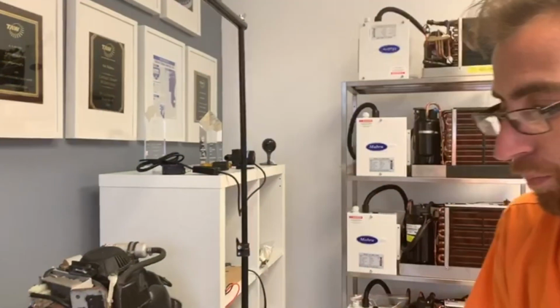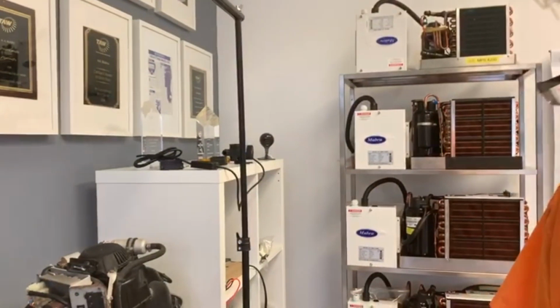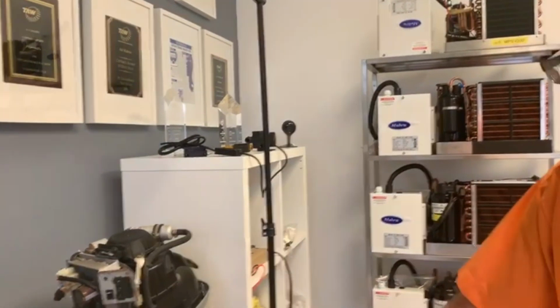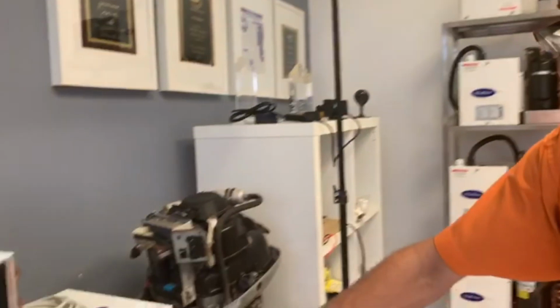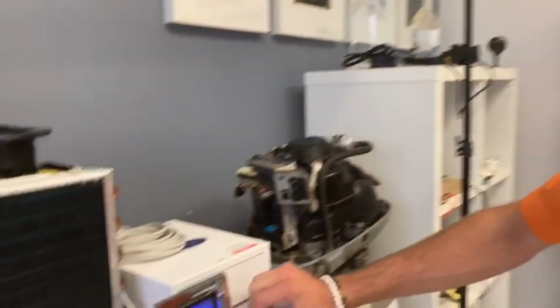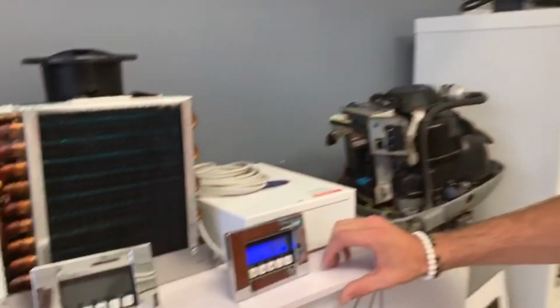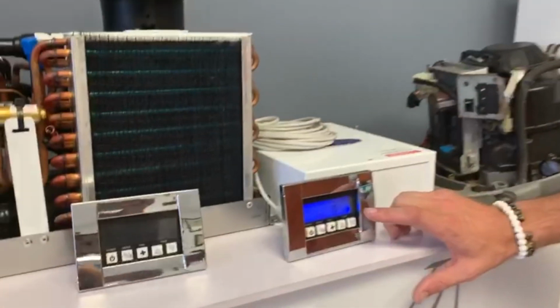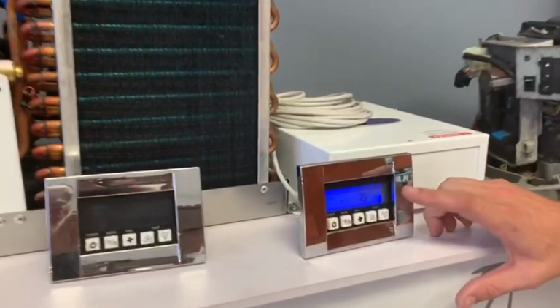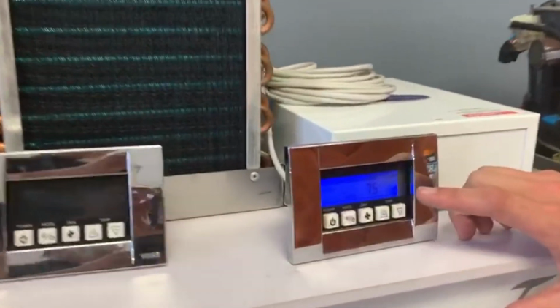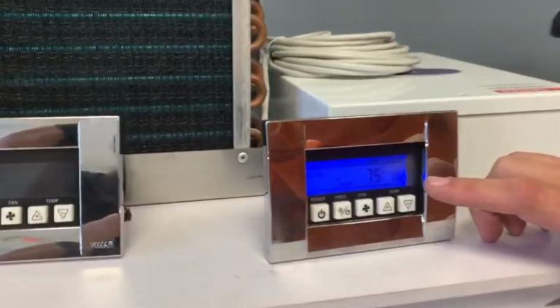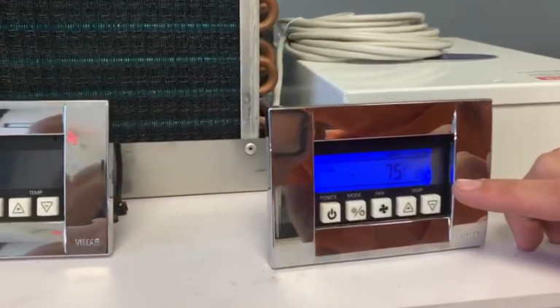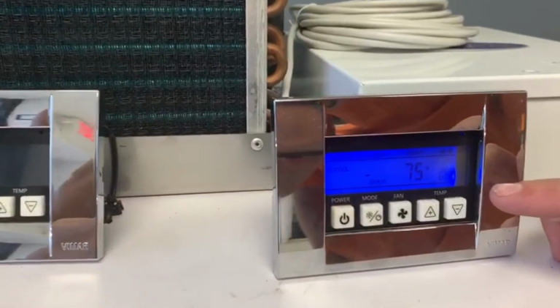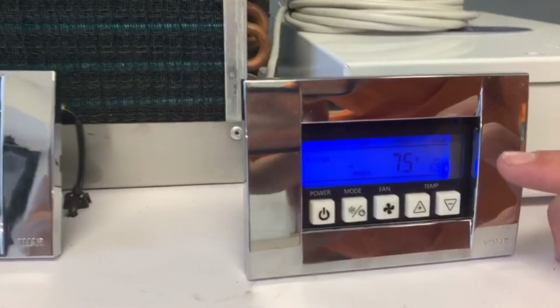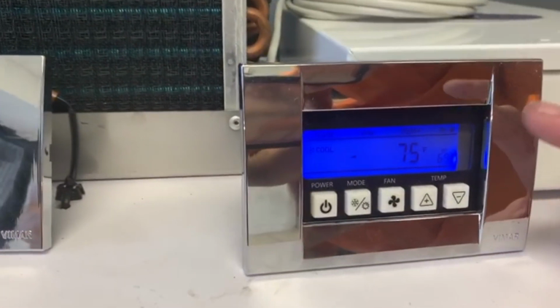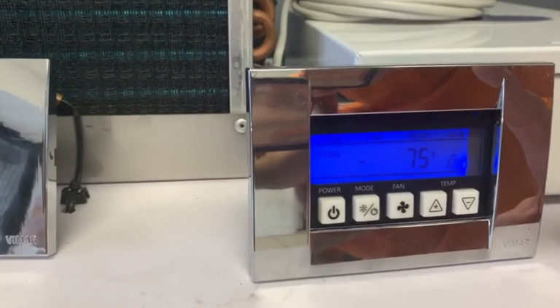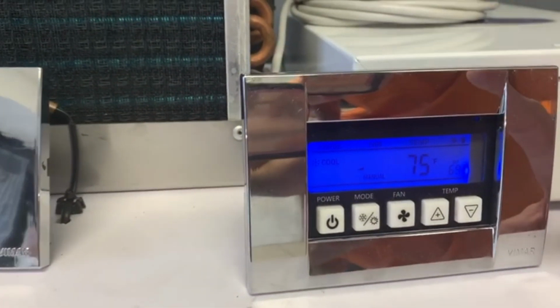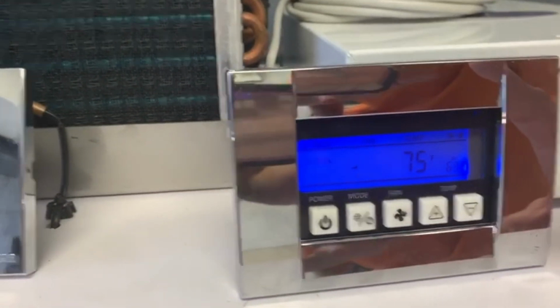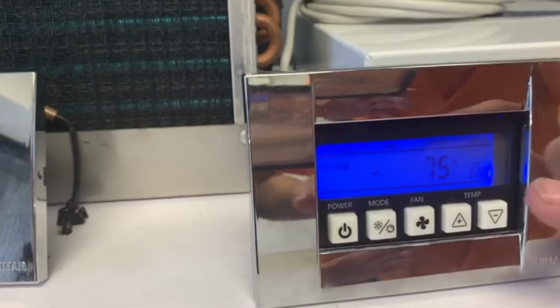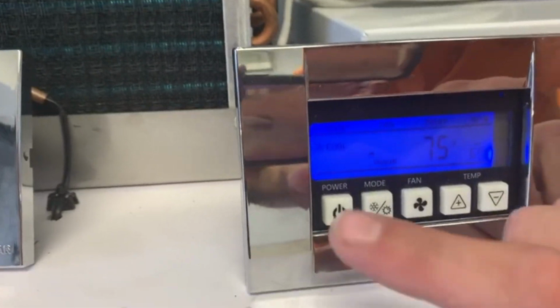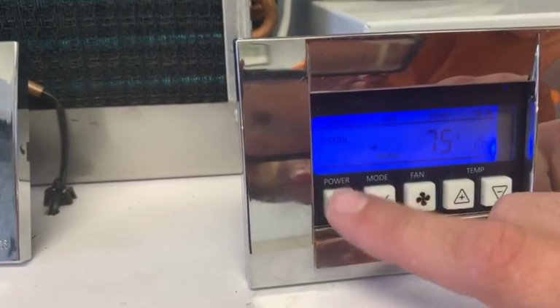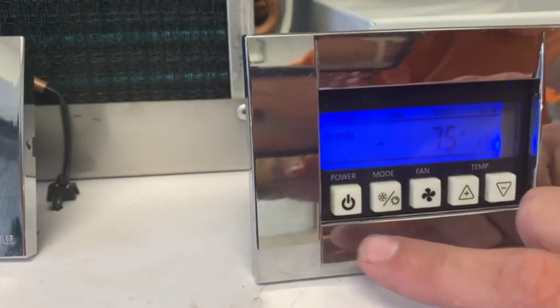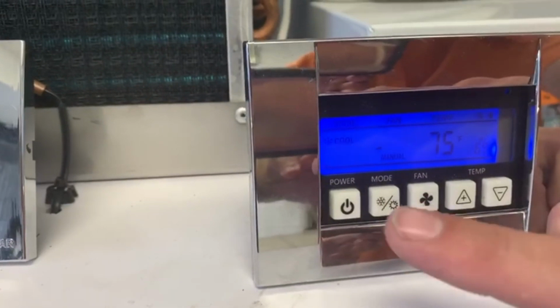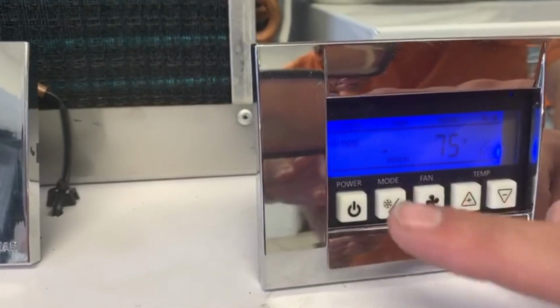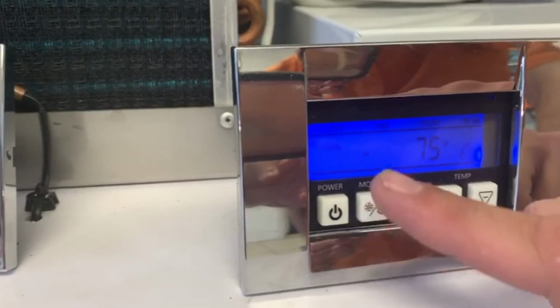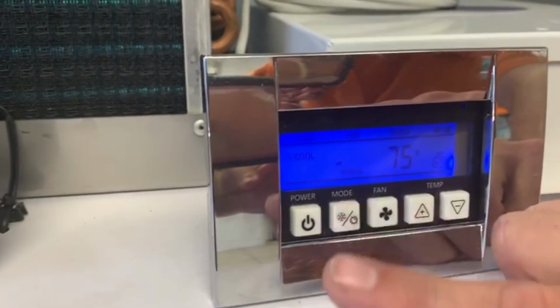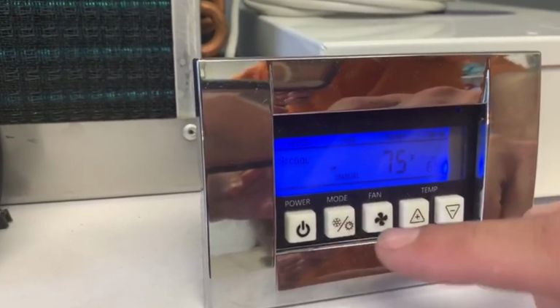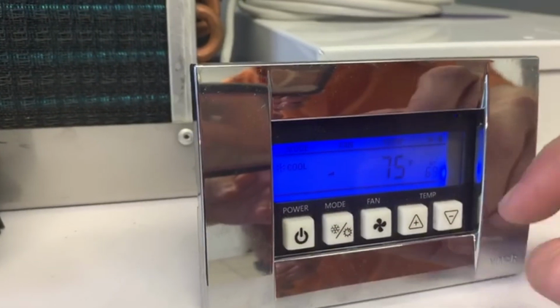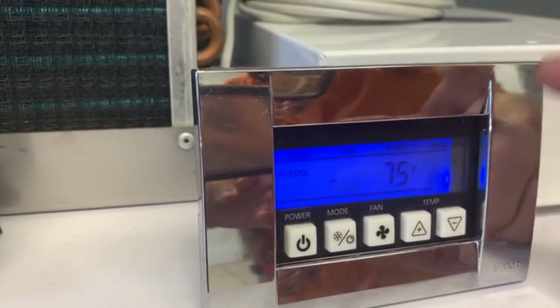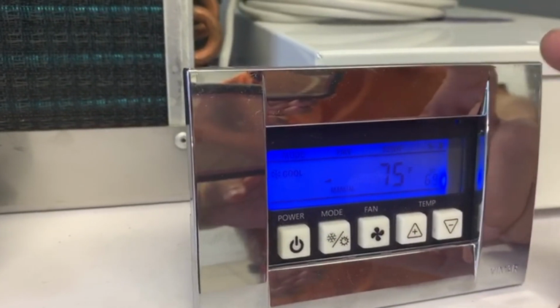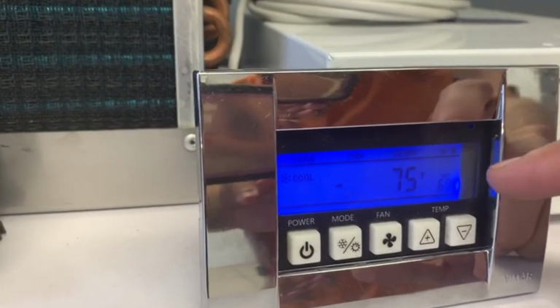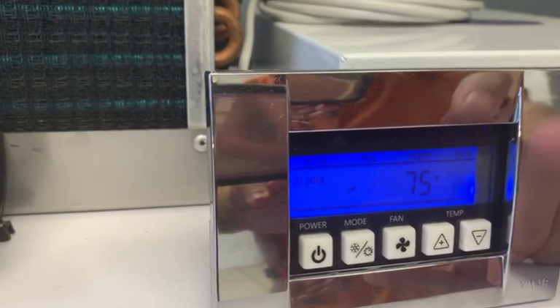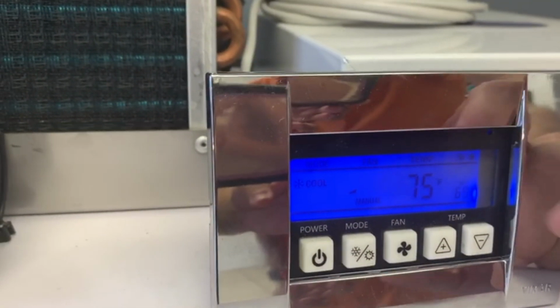We're having some issues where customers are turning off the display and instead of turning it off from this power button, they're turning off the breaker which, when they turn it back on, it's not saving.